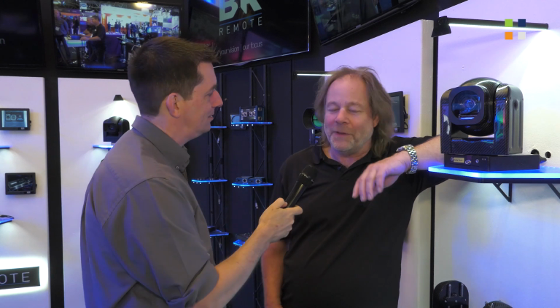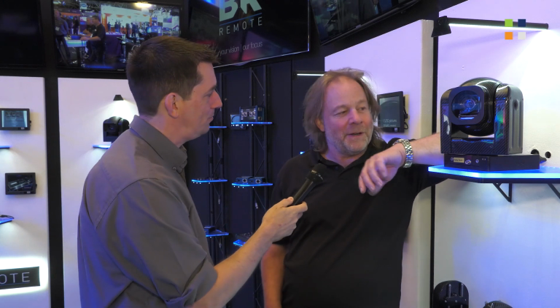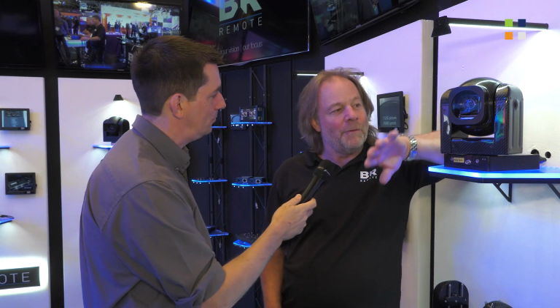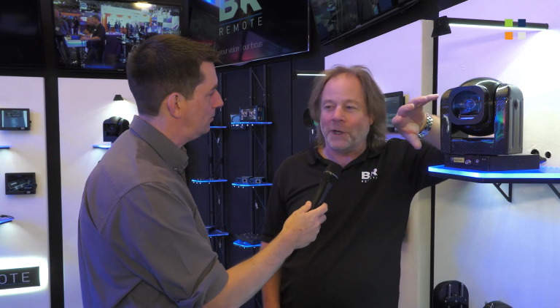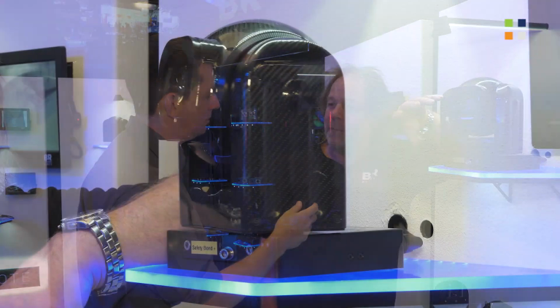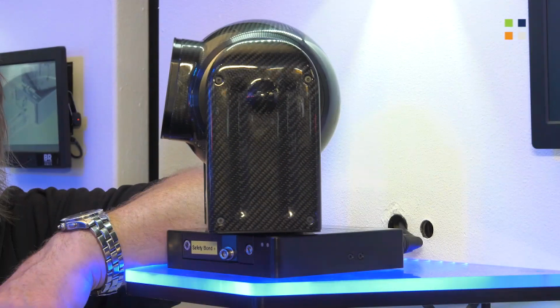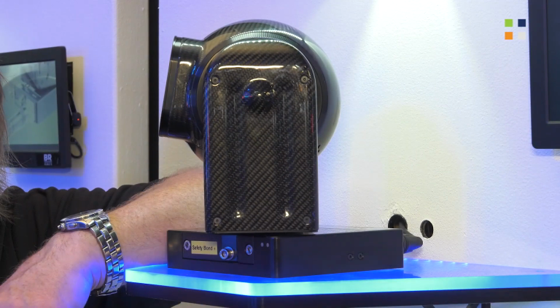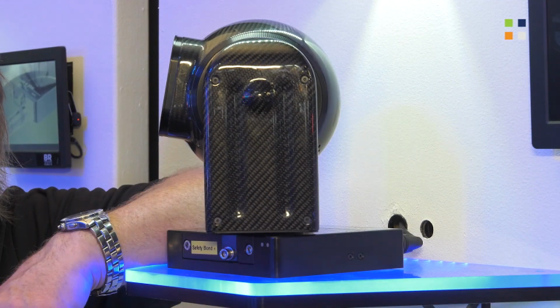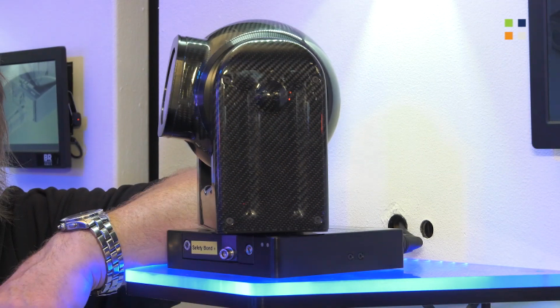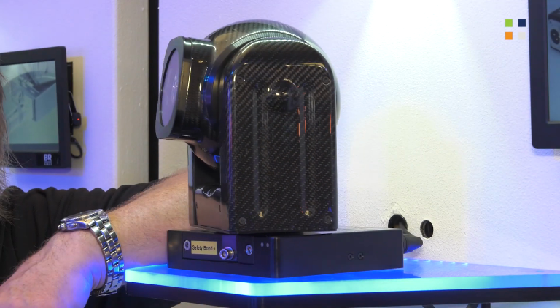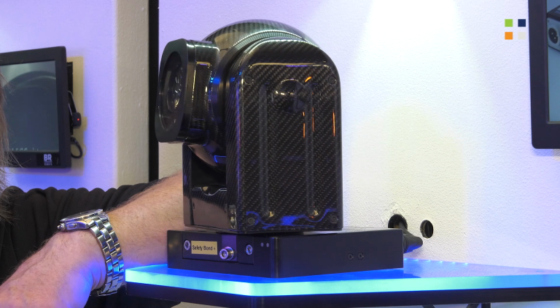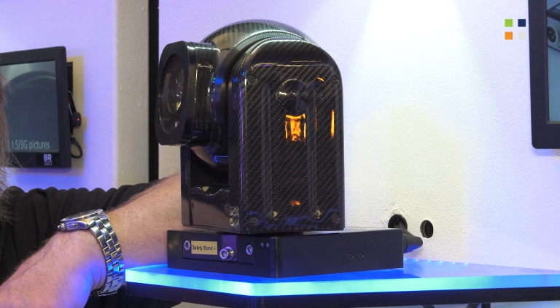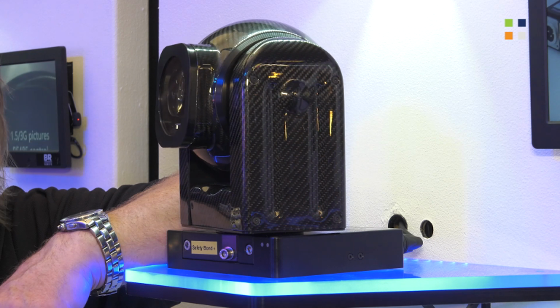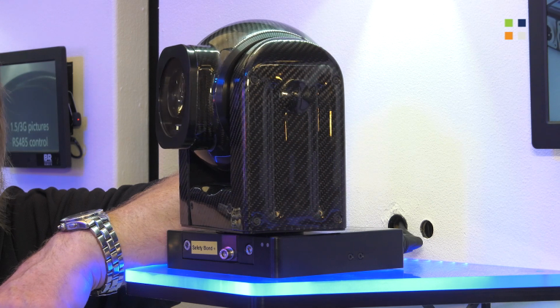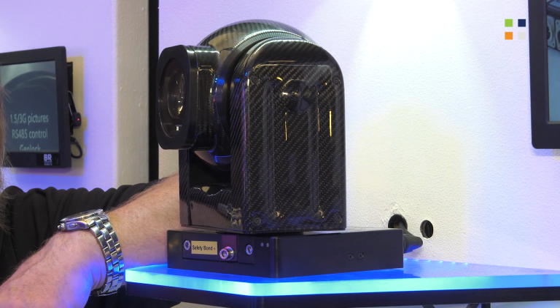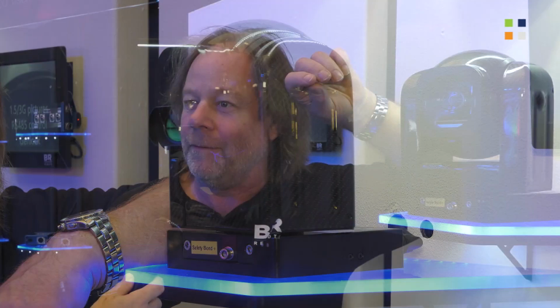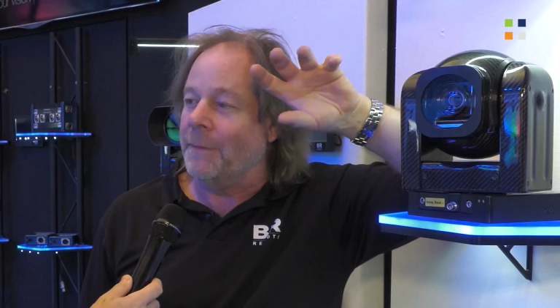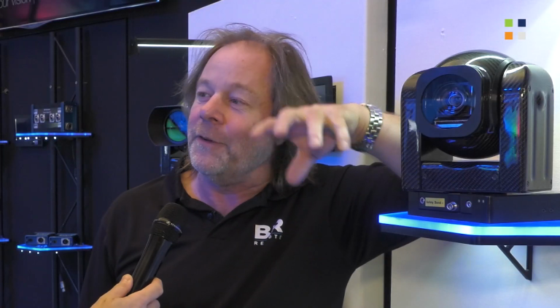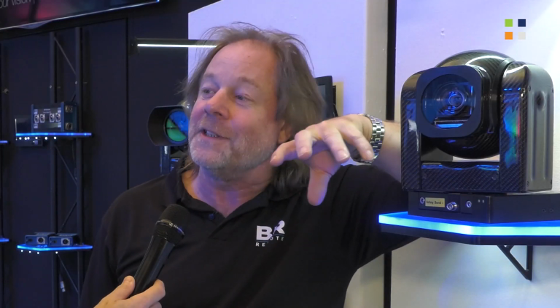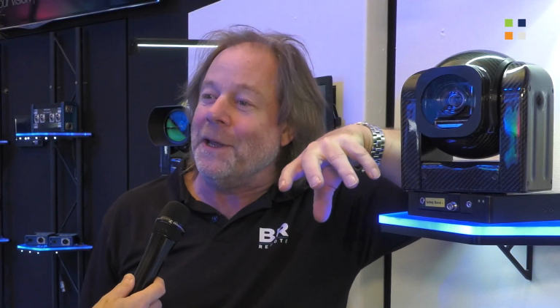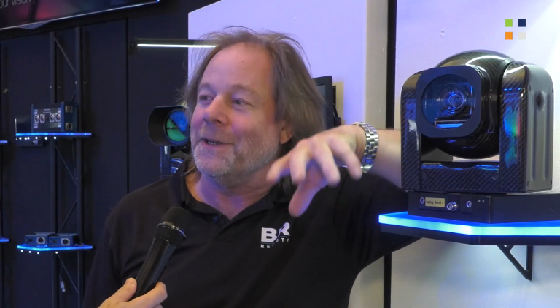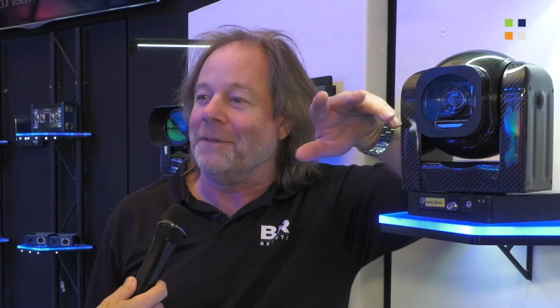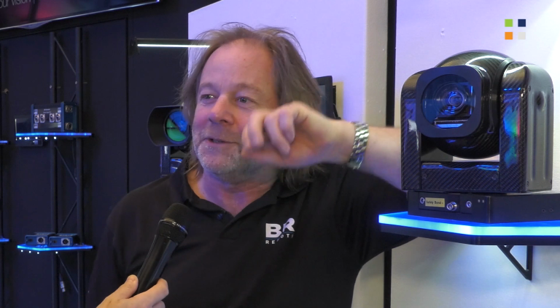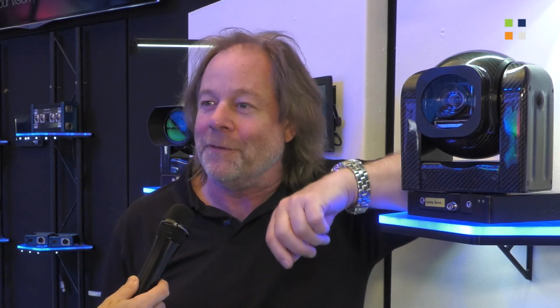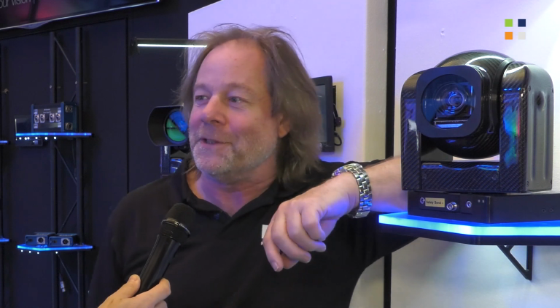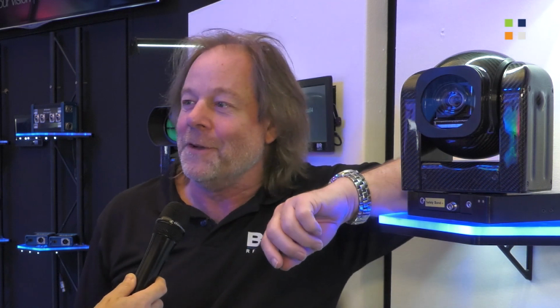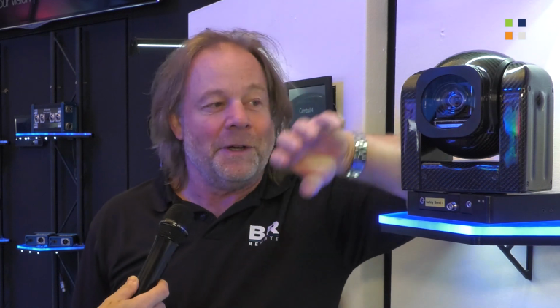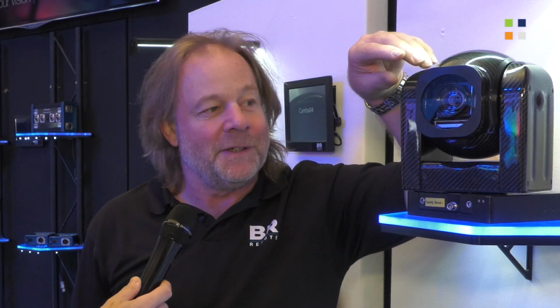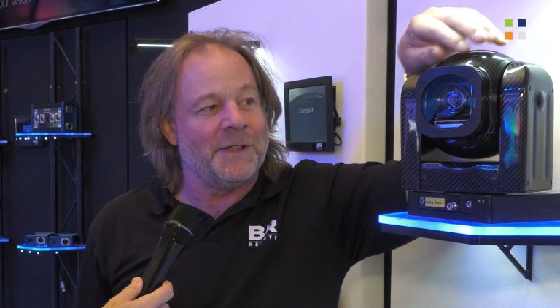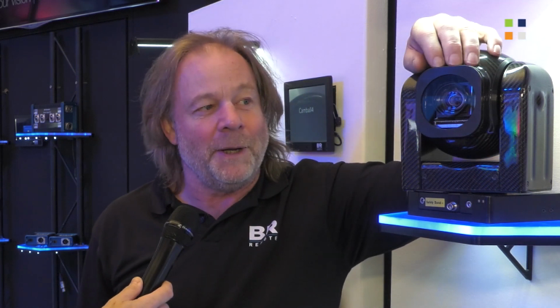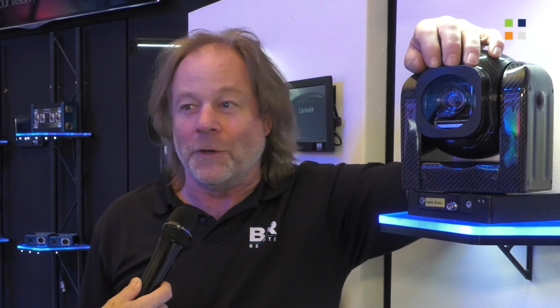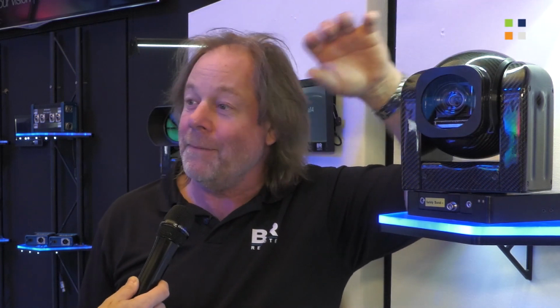This is our new 4K camera and it's the first time we've actually done 4K because we were waiting to be able to do 50-60p, because we didn't think 25-30 was good enough. So this is a 50-60p 4K camera.